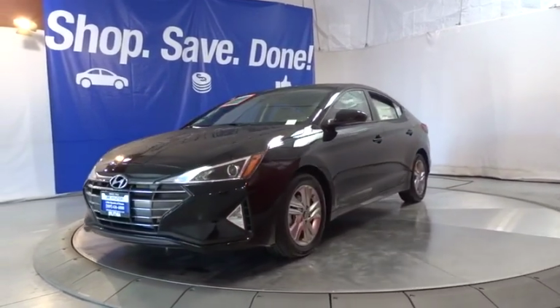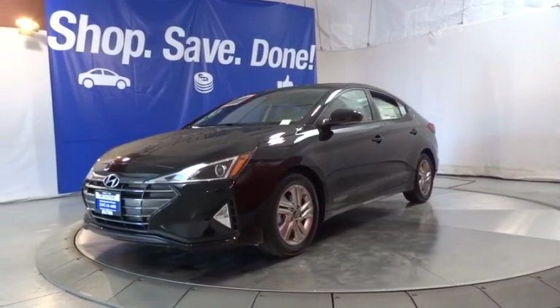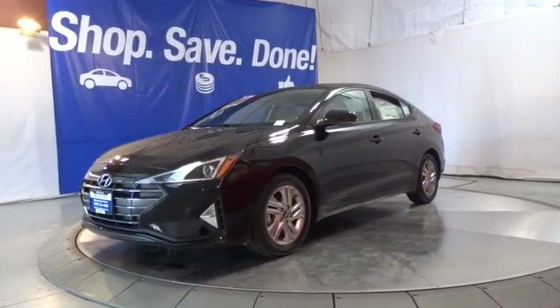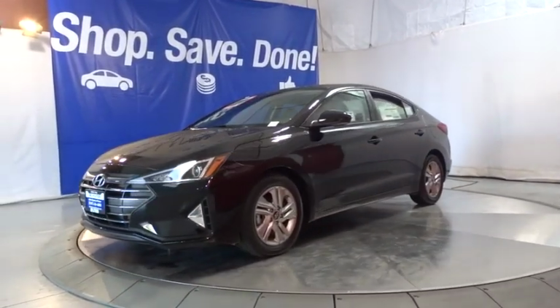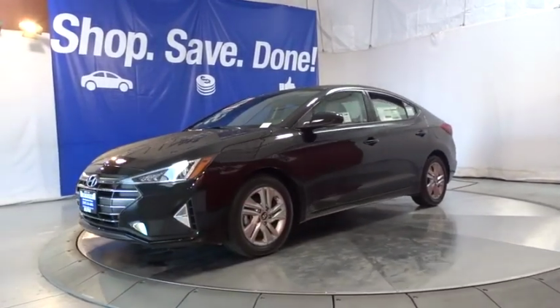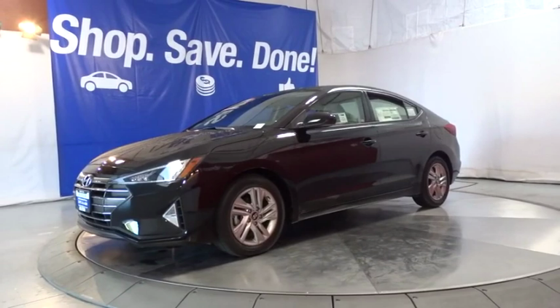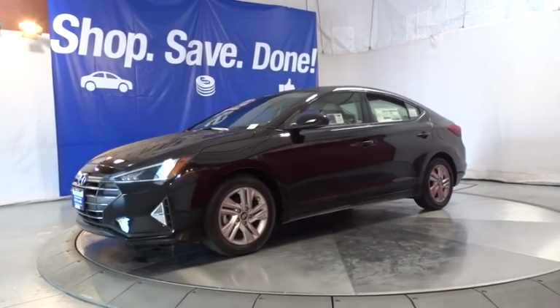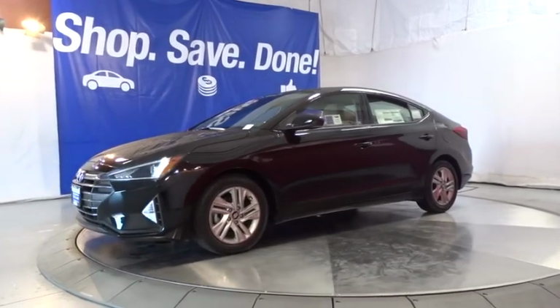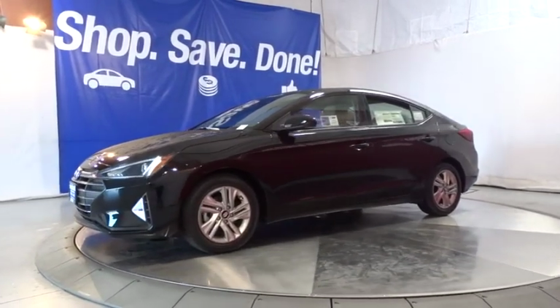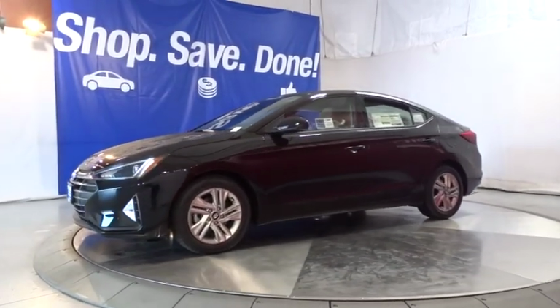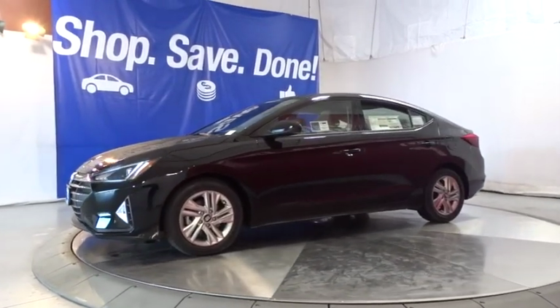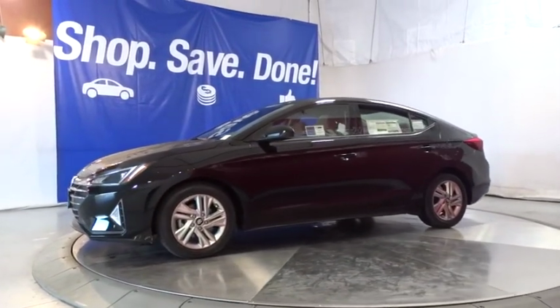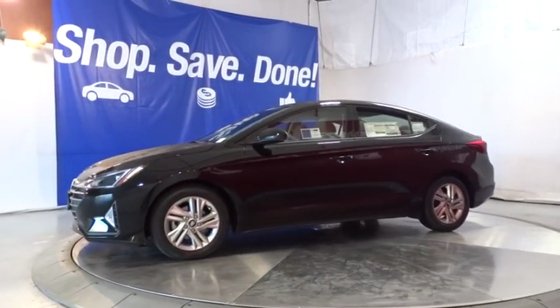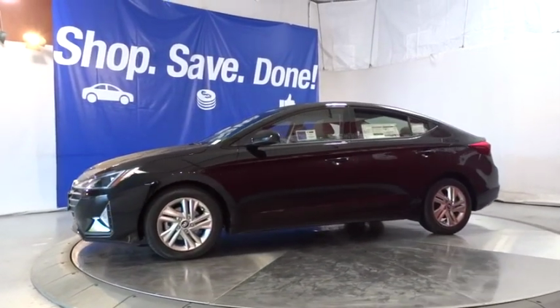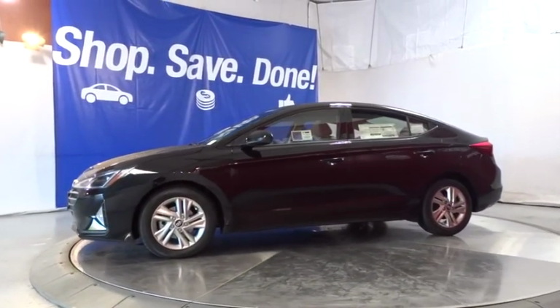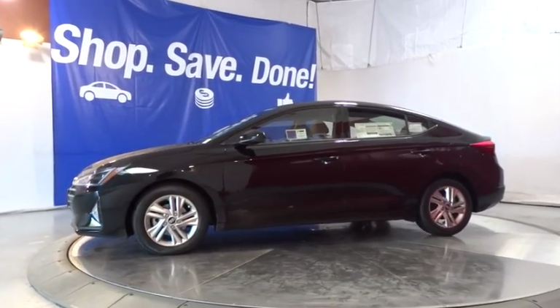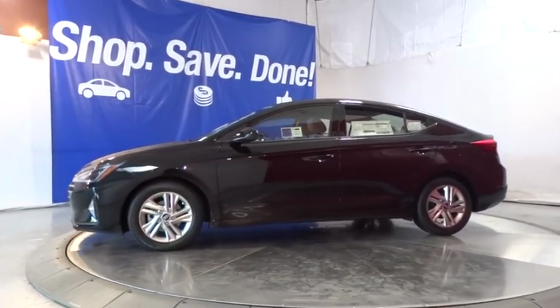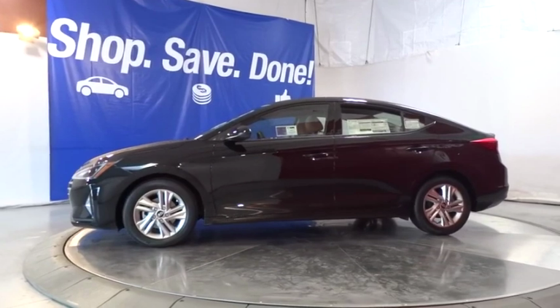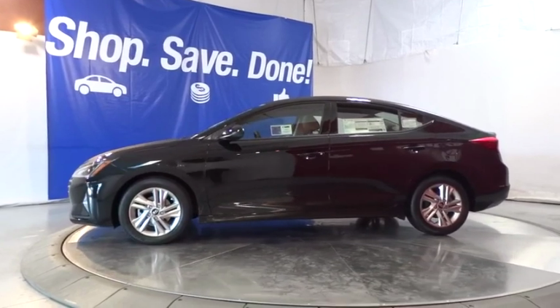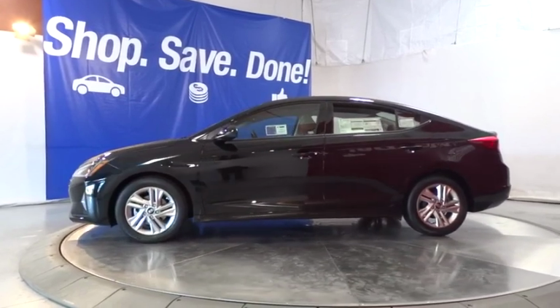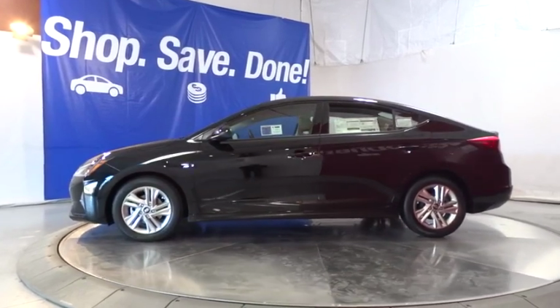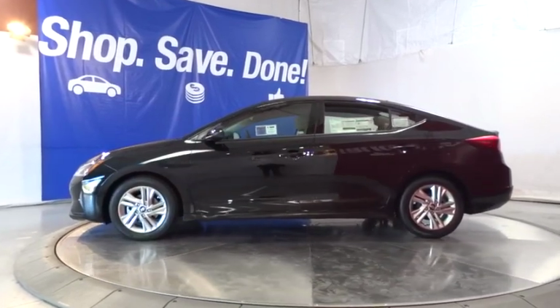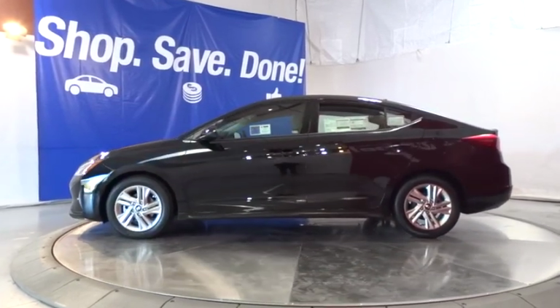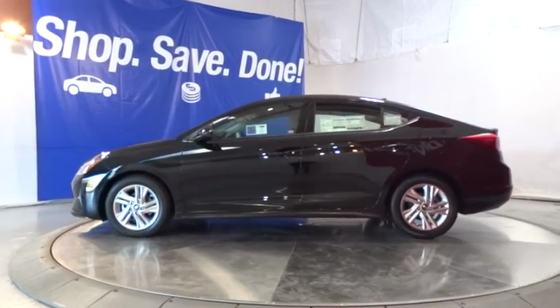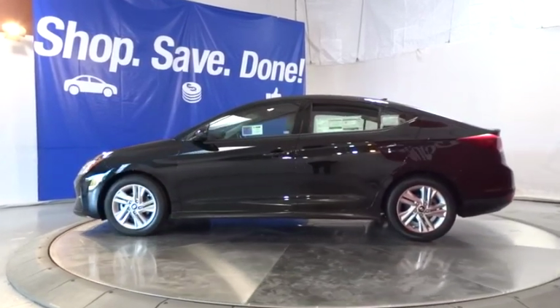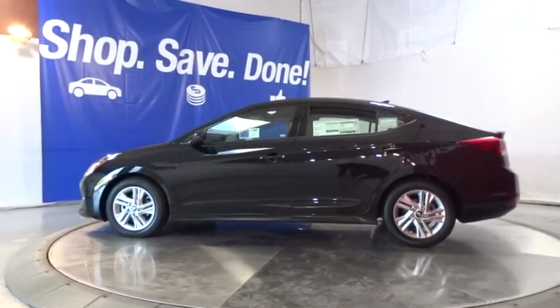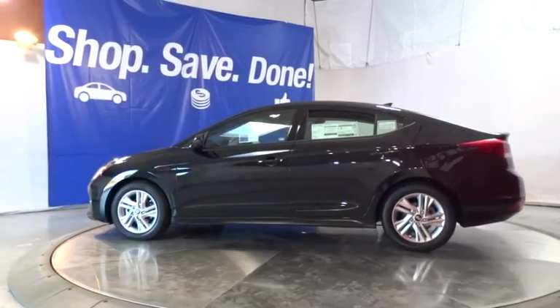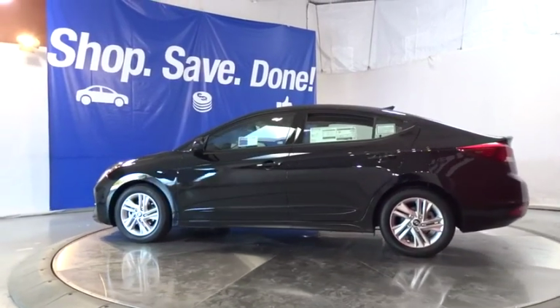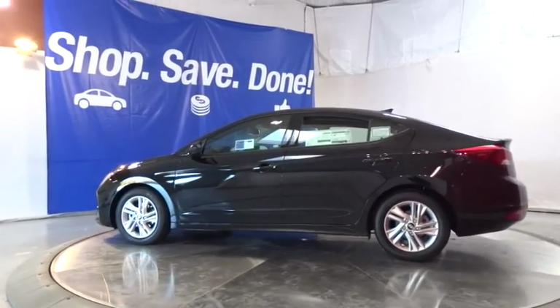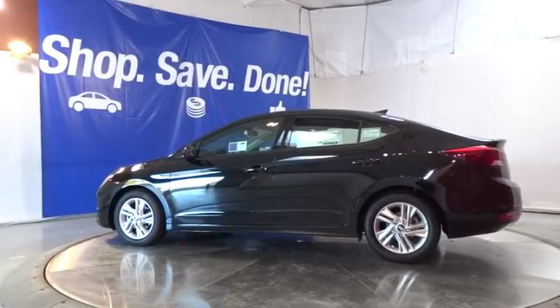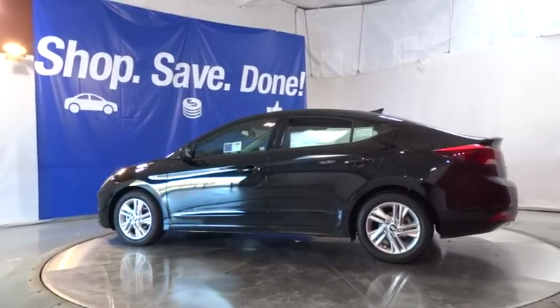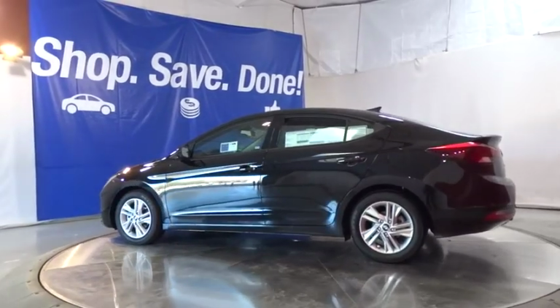Here are some of this vehicle's great options: keyless entry, backup camera, Bluetooth, power steering, adjustable steering wheel, ABS four-wheel, cruise control, four-wheel disc brakes, aluminum wheels, AM FM stereo radio.